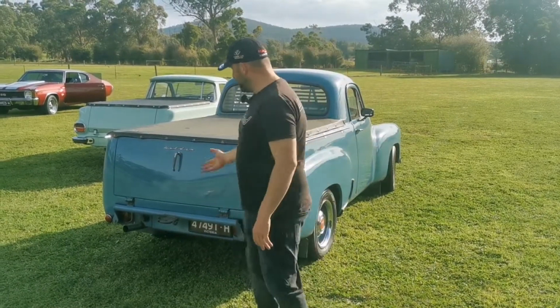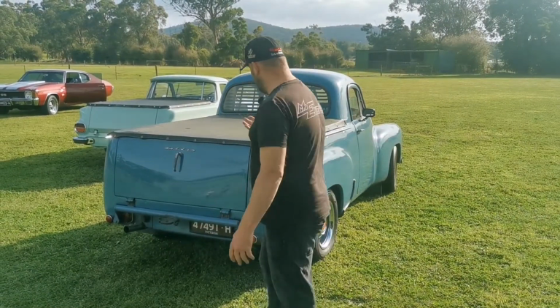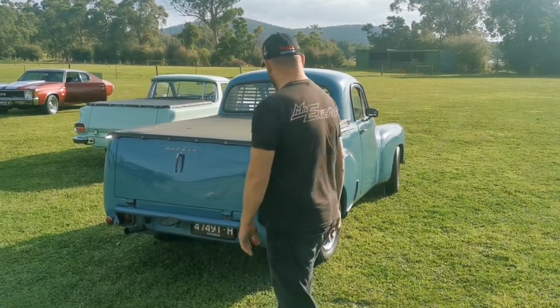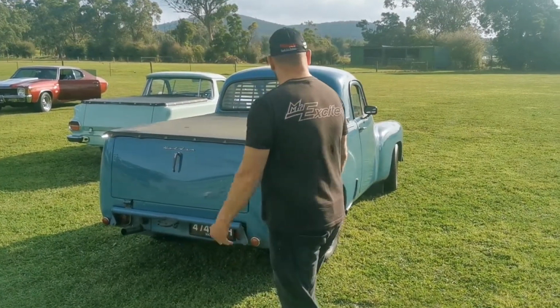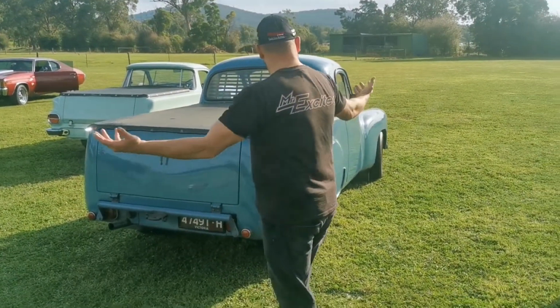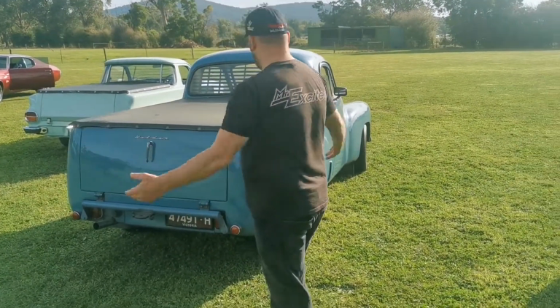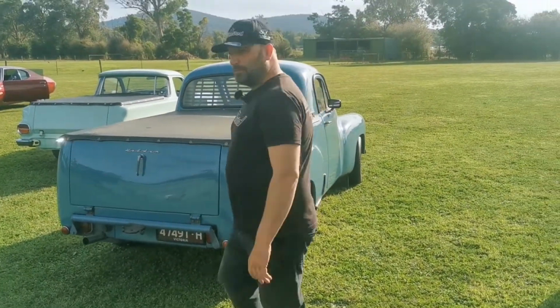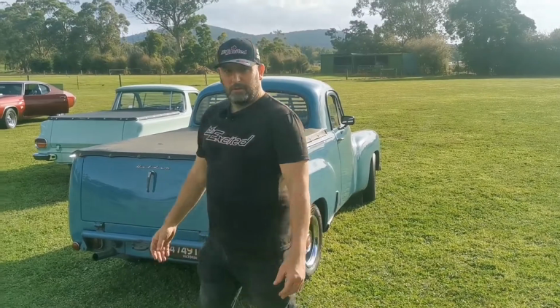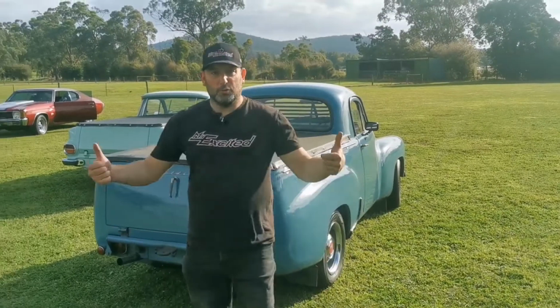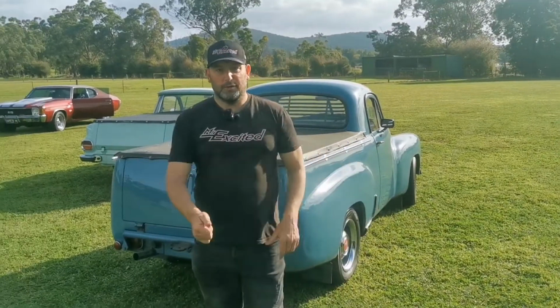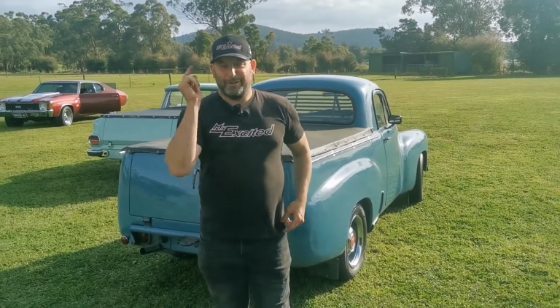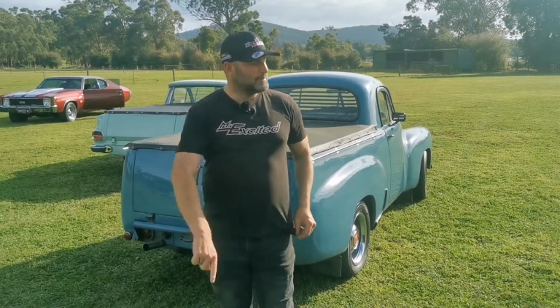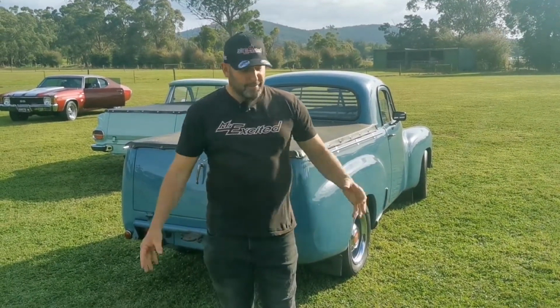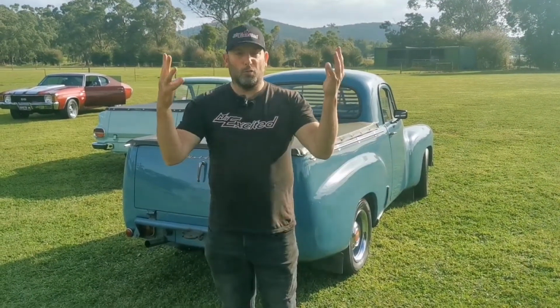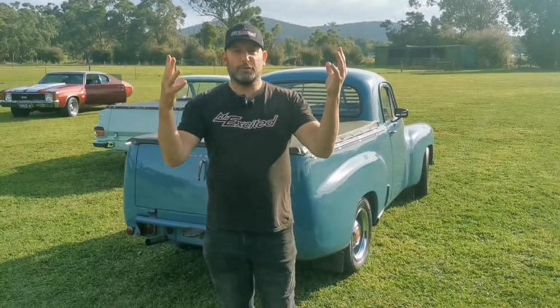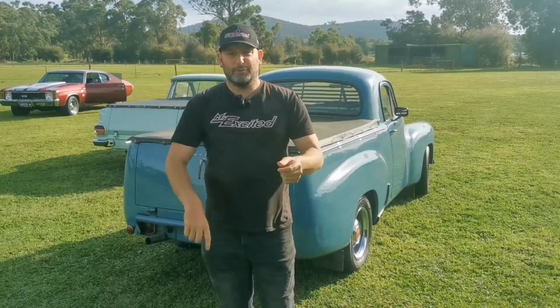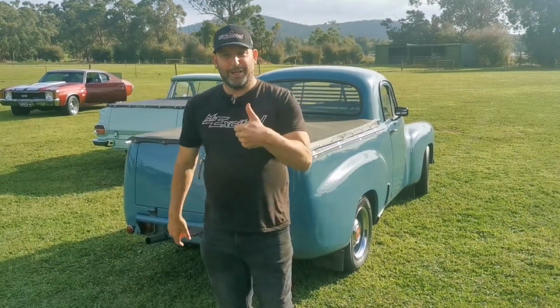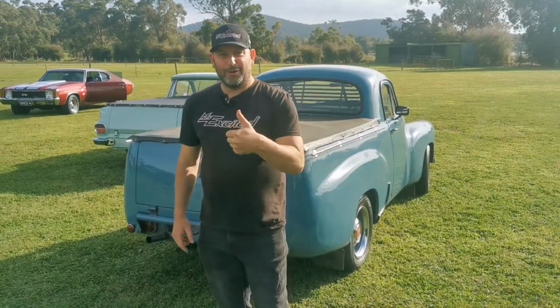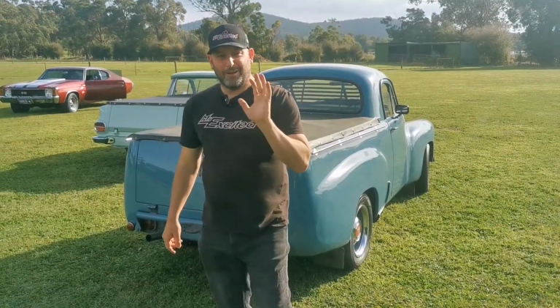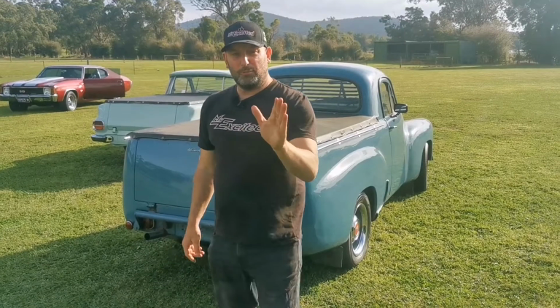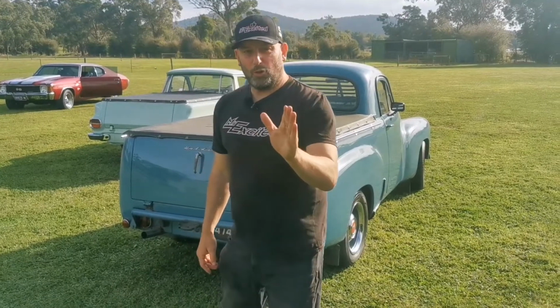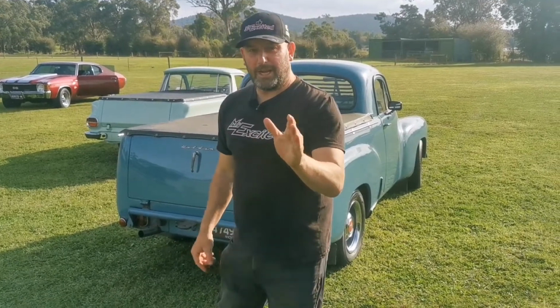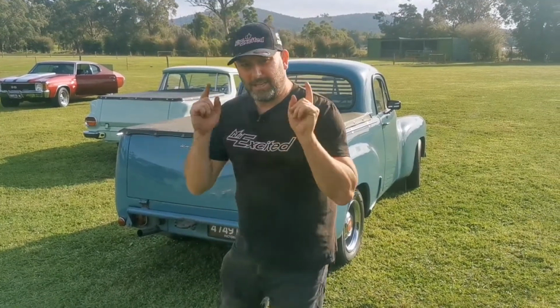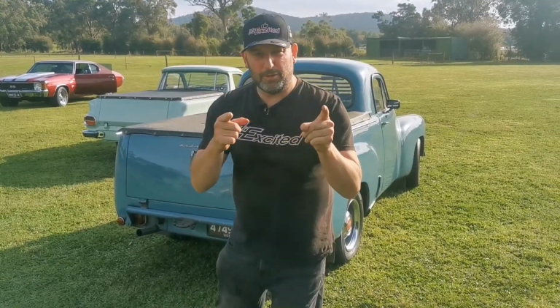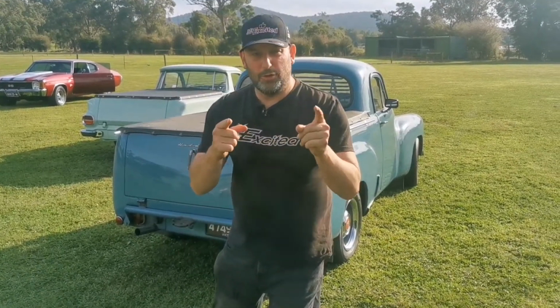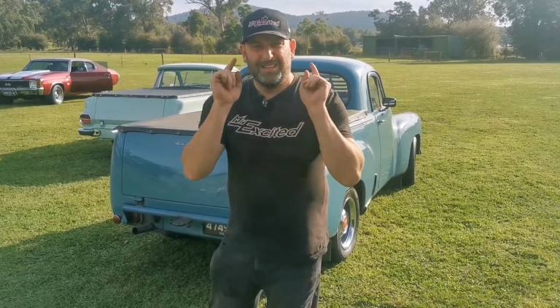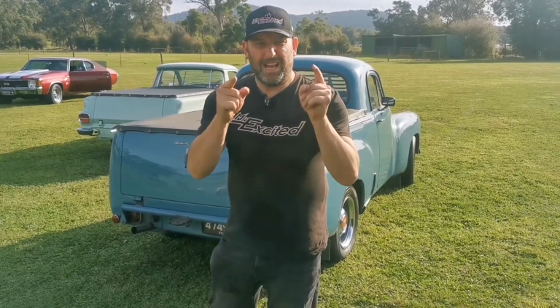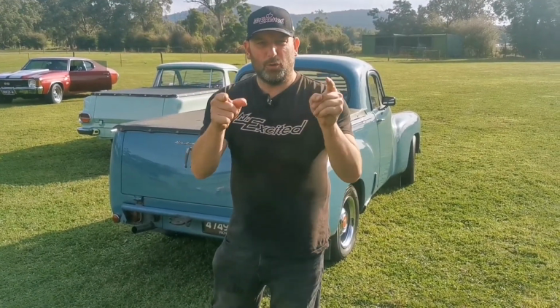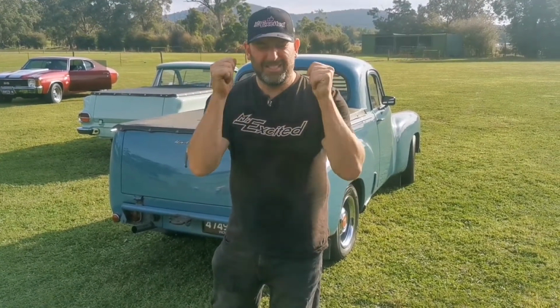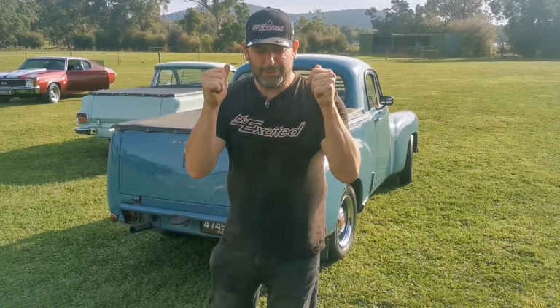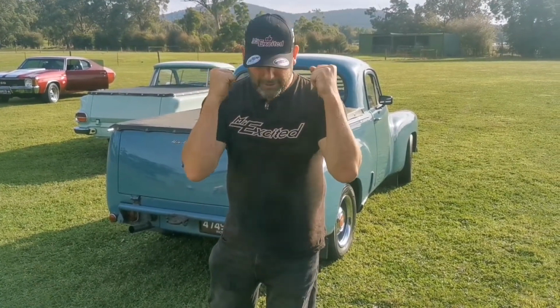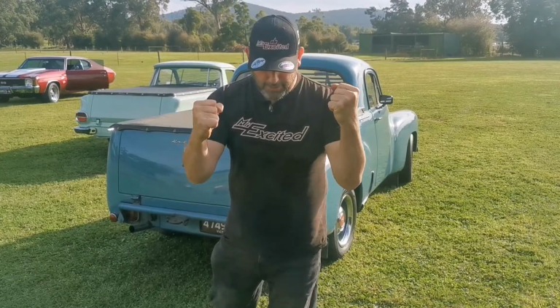So there you go. Wow, just awesome guys. I'm just overwhelmed with excitement. Well, there you go guys. I'm going to bring you more classic cars coming very soon. Stay on board, stay excited, stay positive.